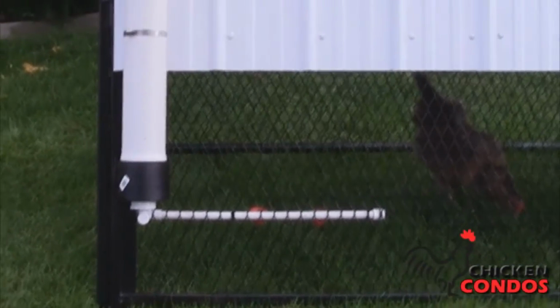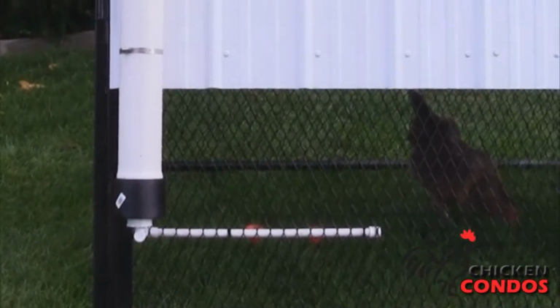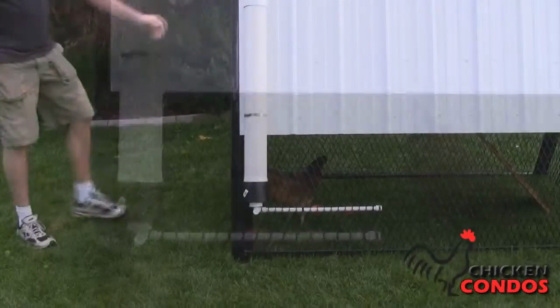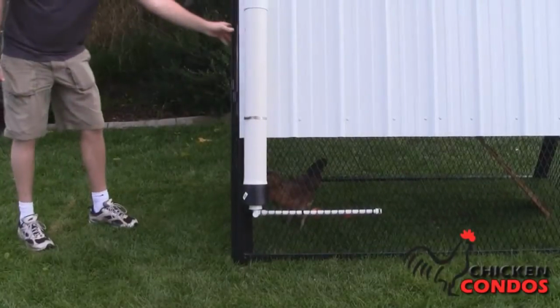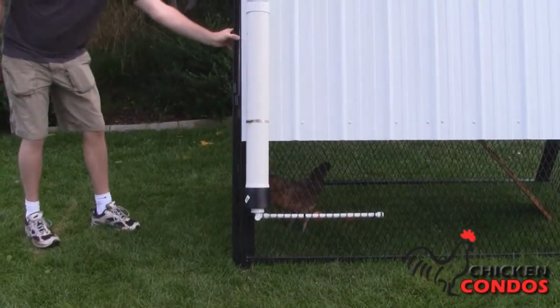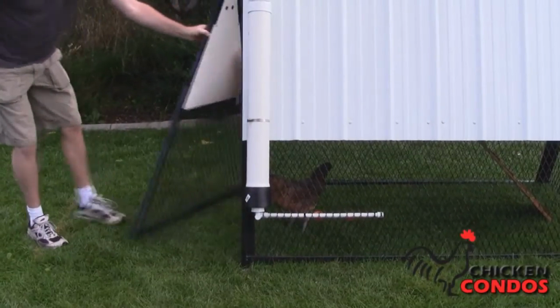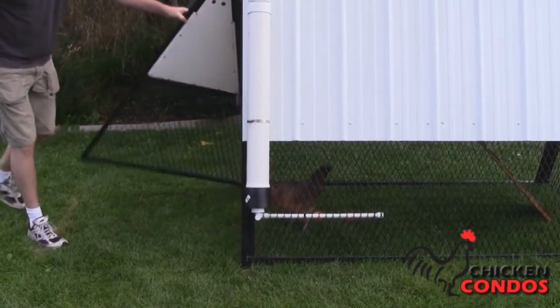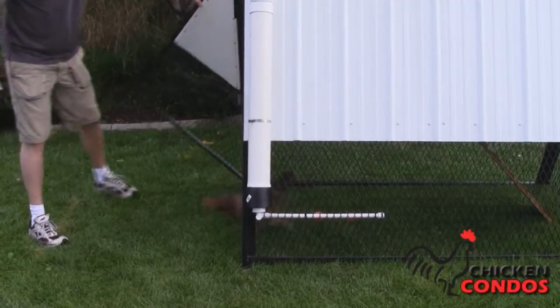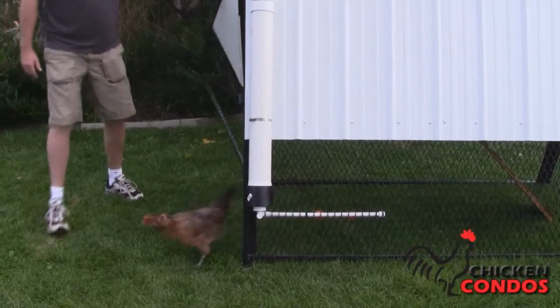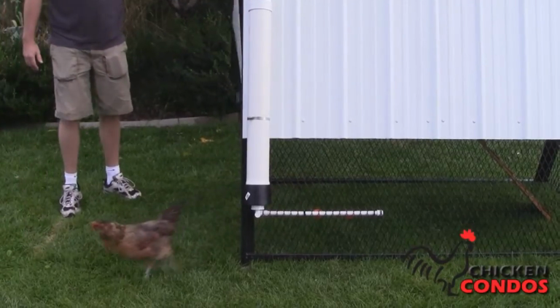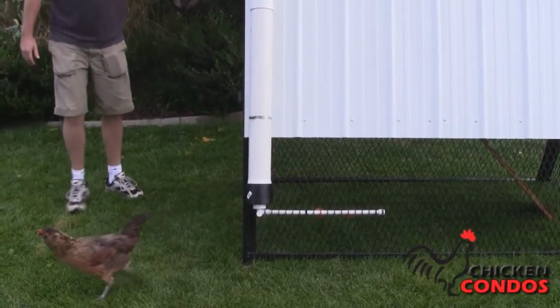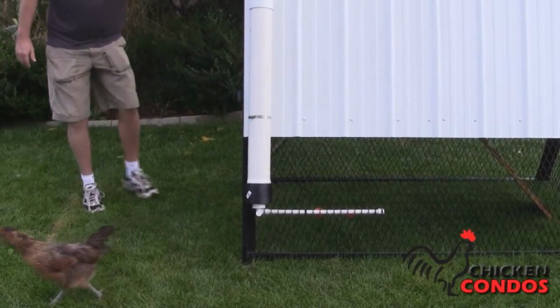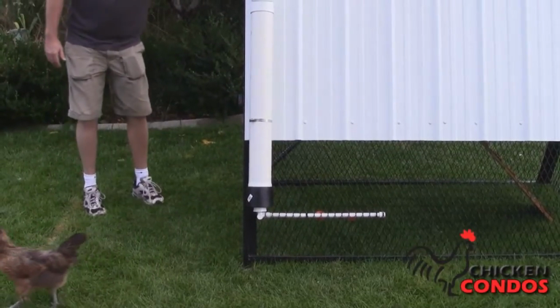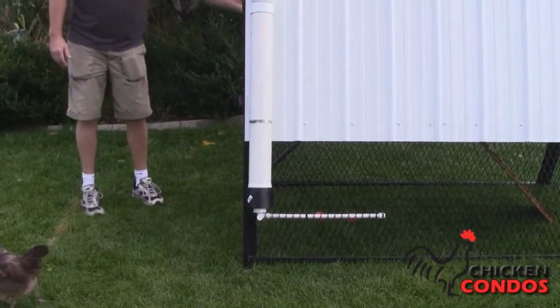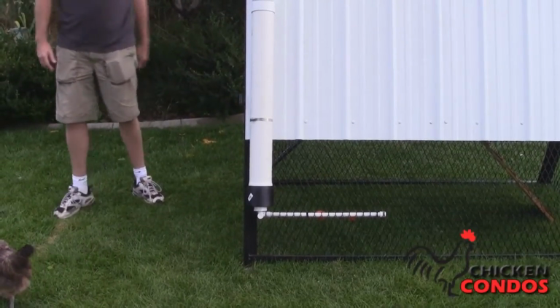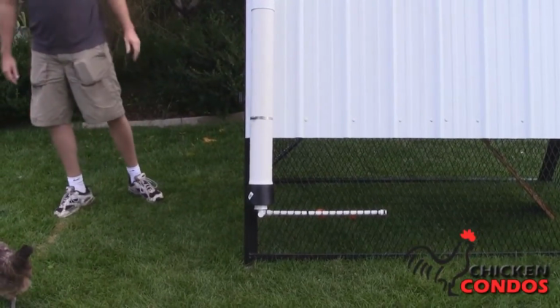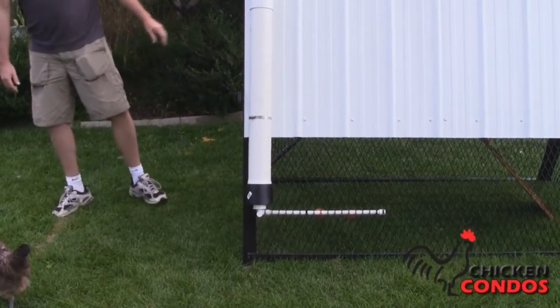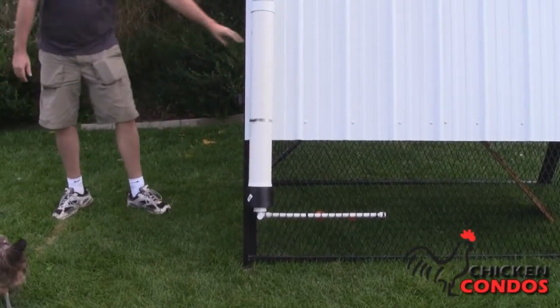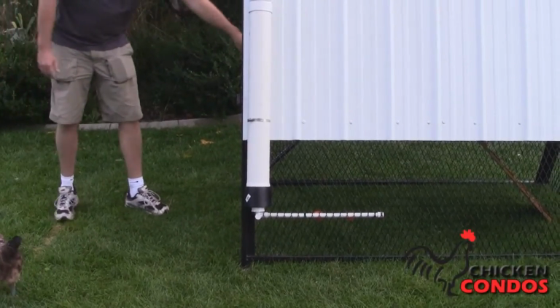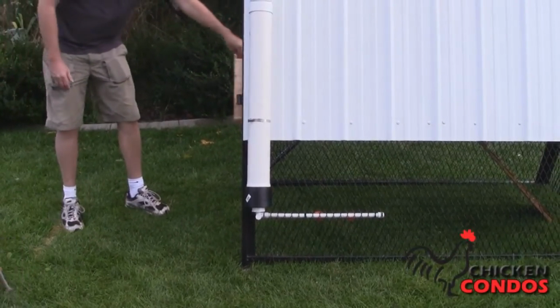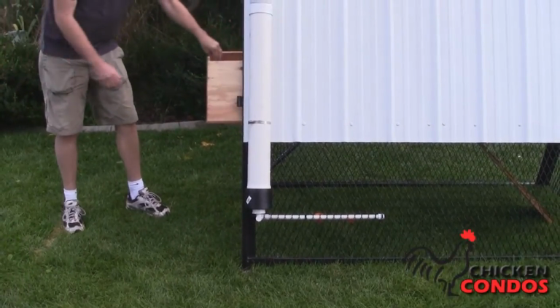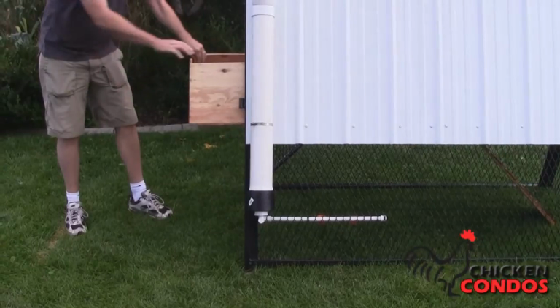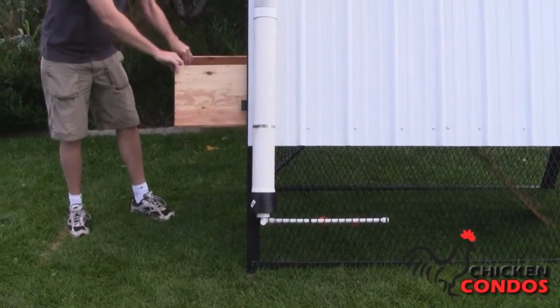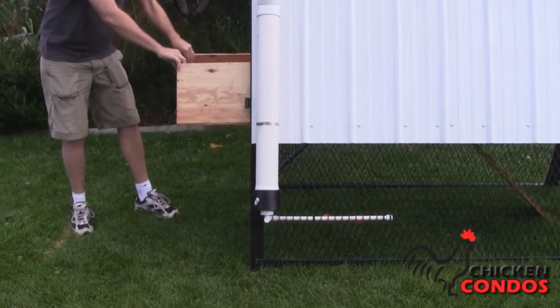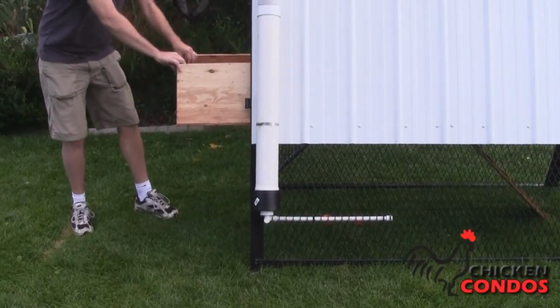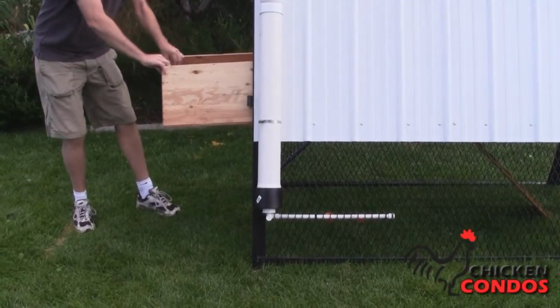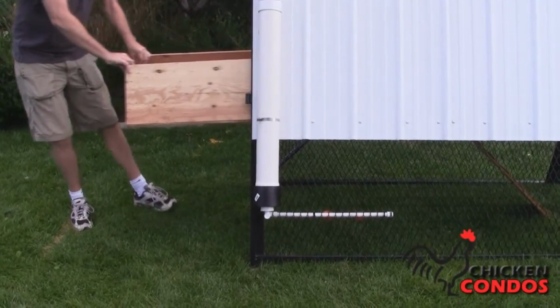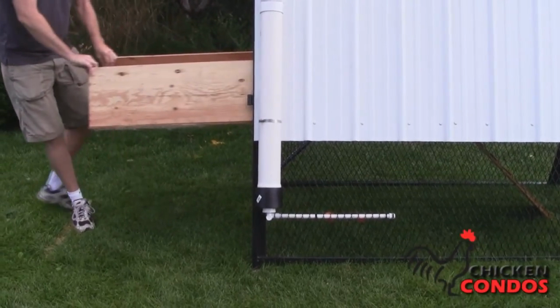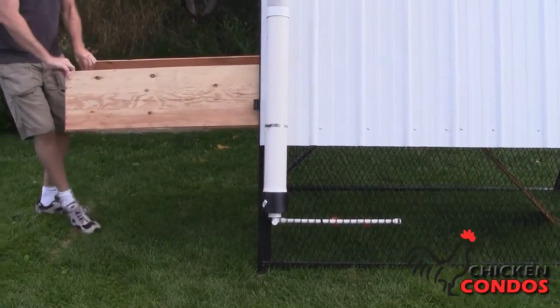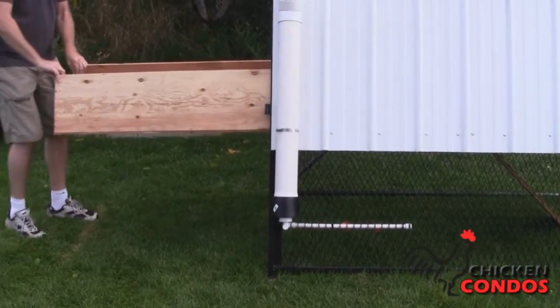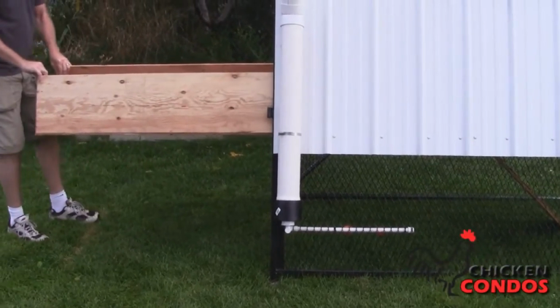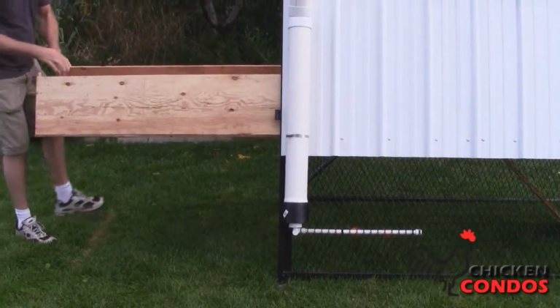The doors also swing open on the ends so that you can let the chickens in and out. You can actually pull out the nesting and roosting area to clean, so it's very easy to clean and take care of what you need to take care of.